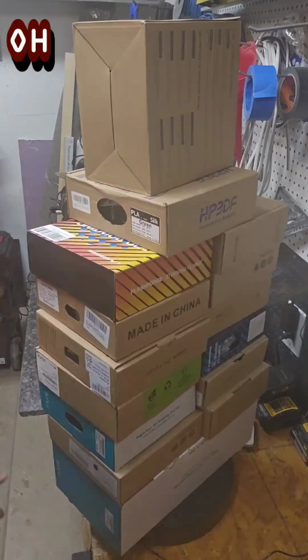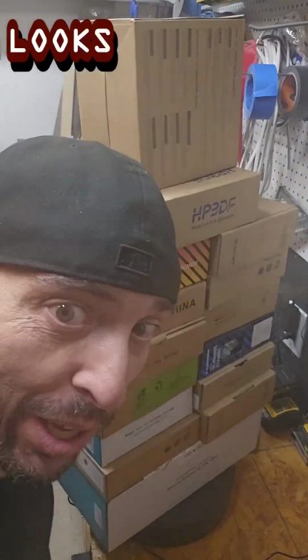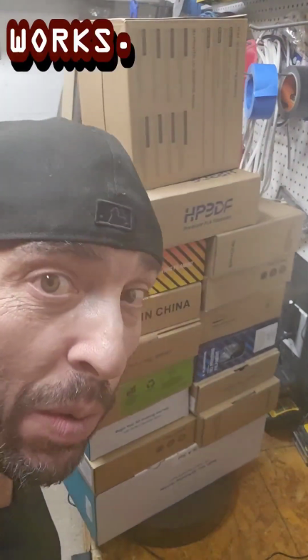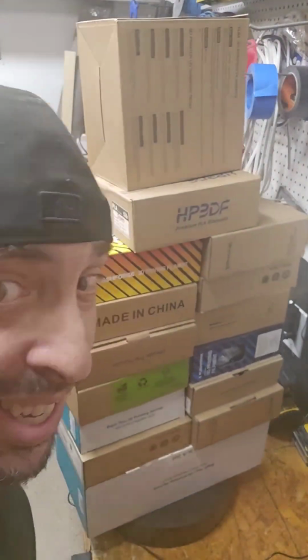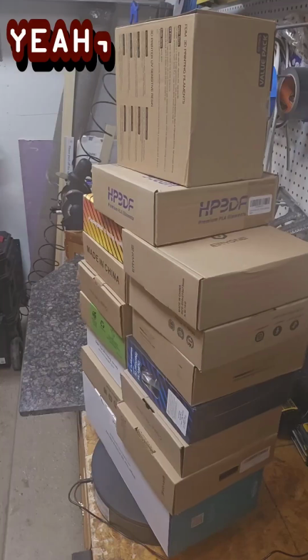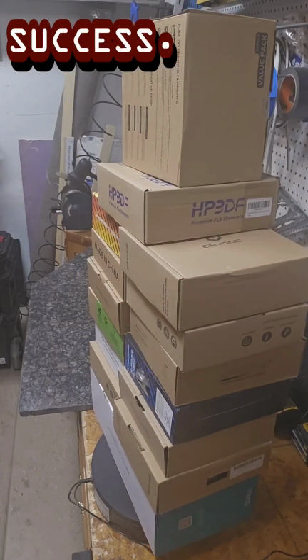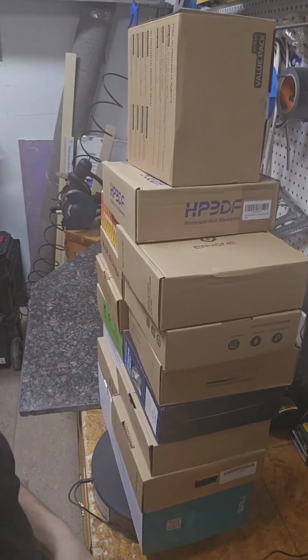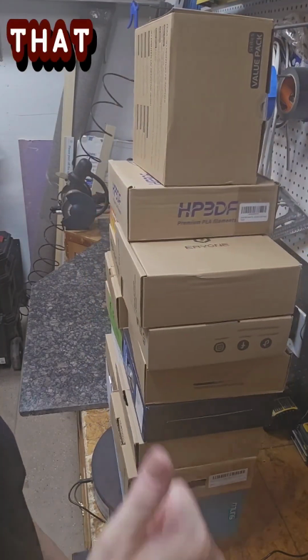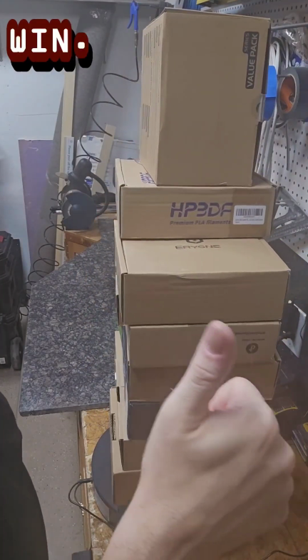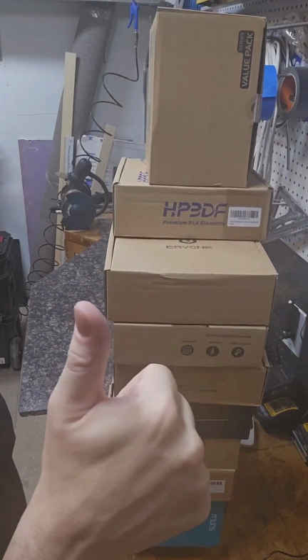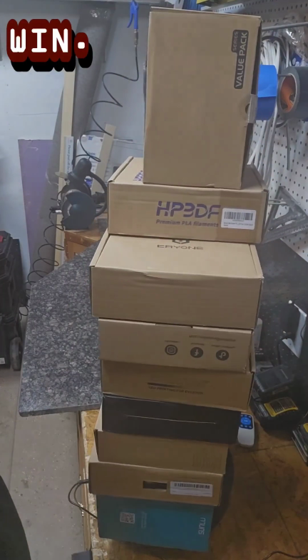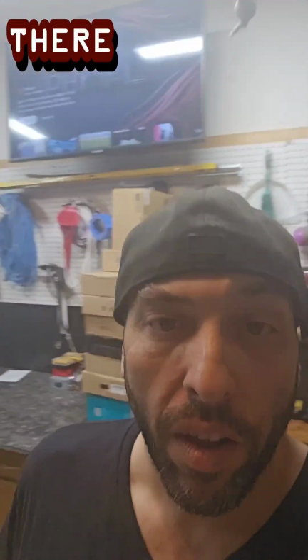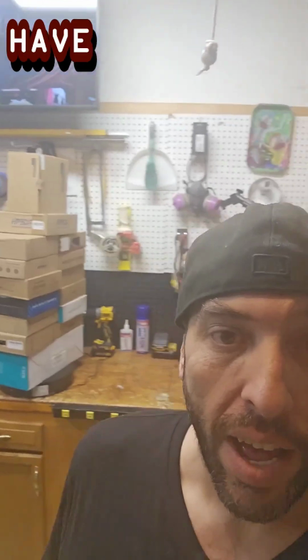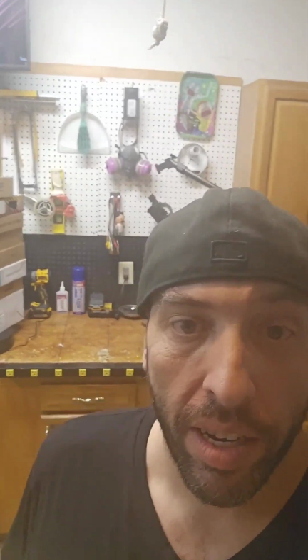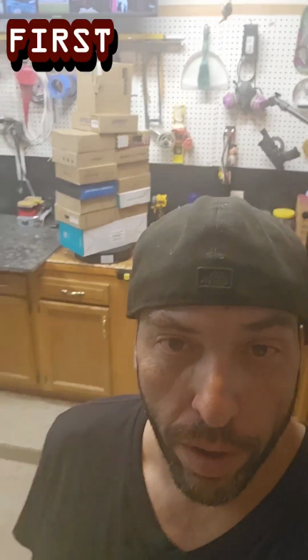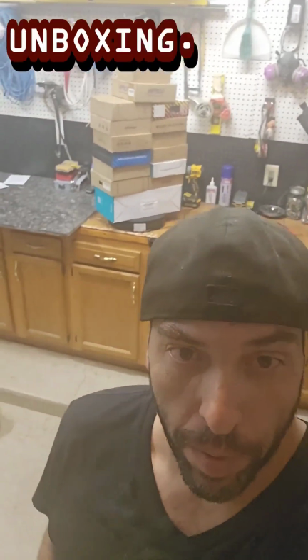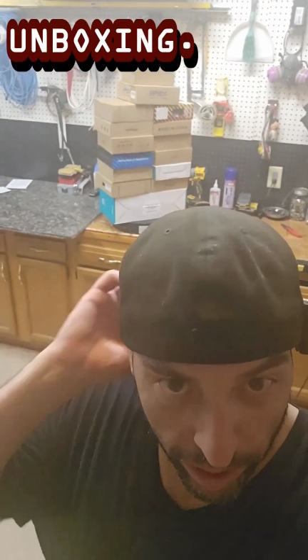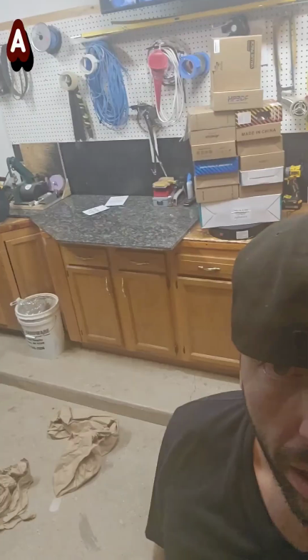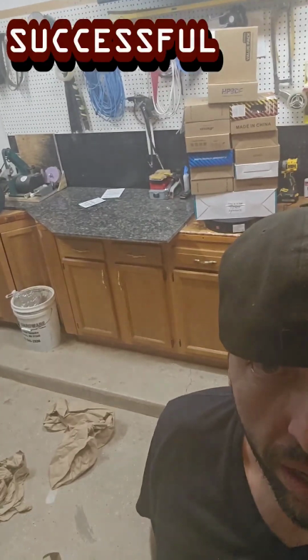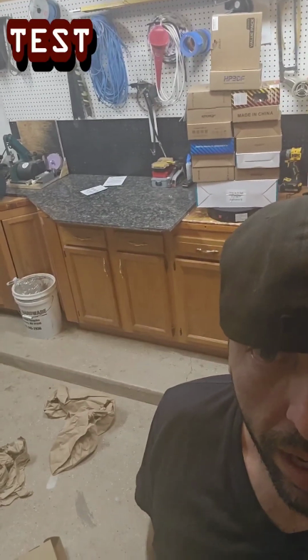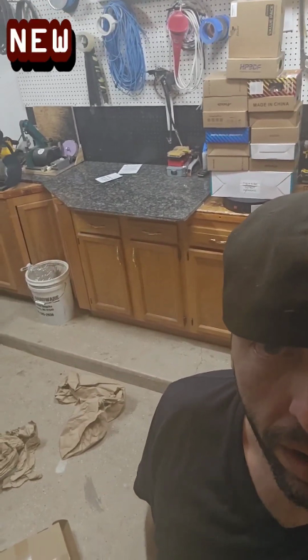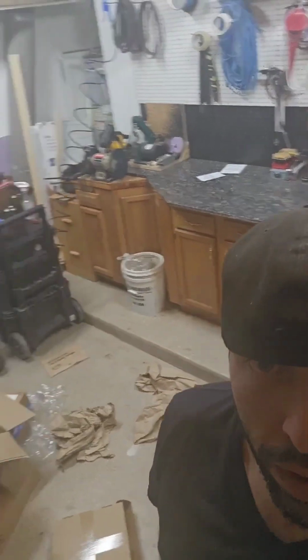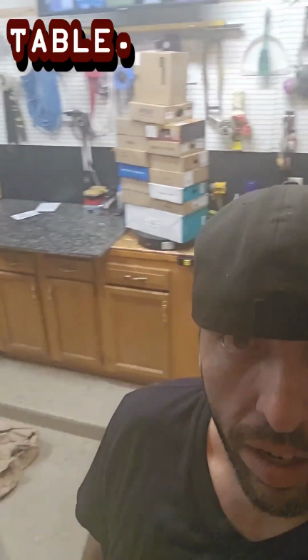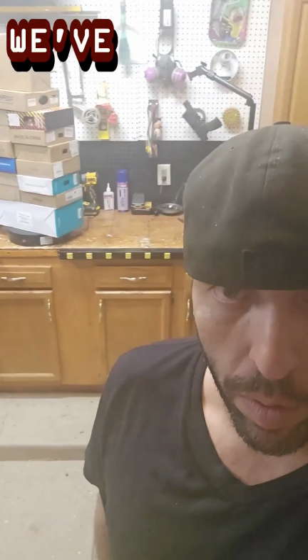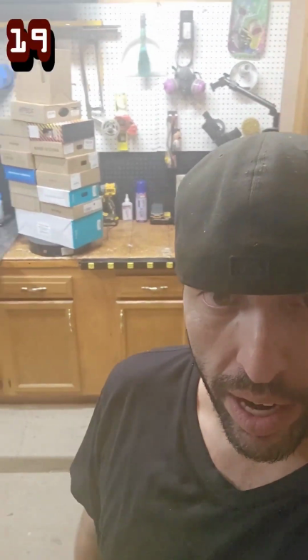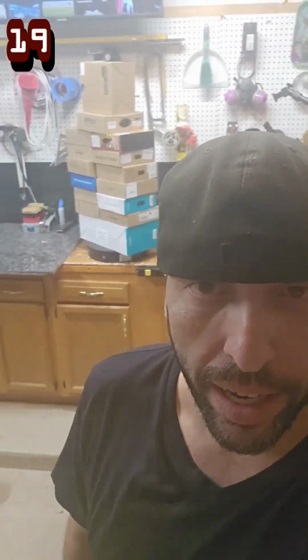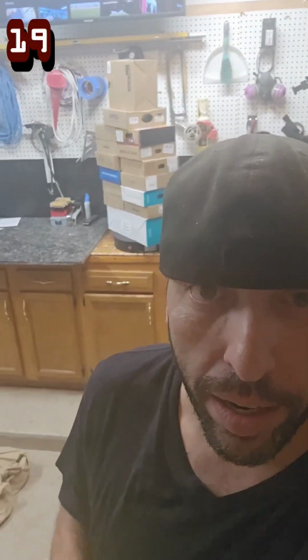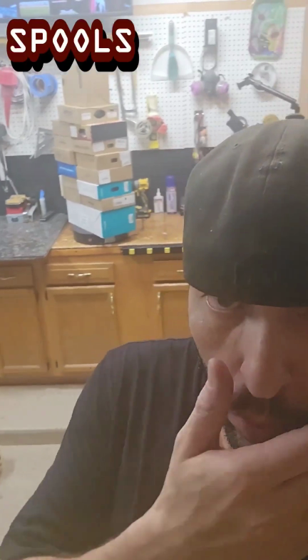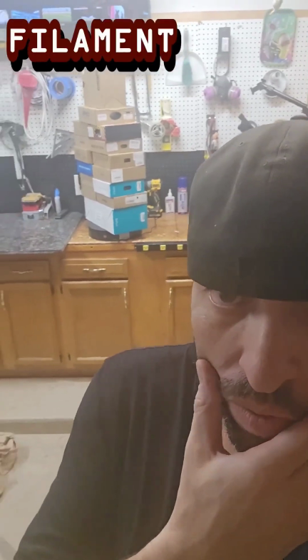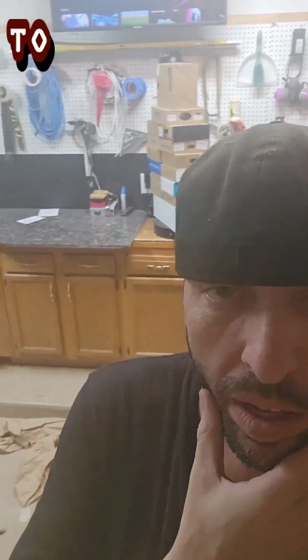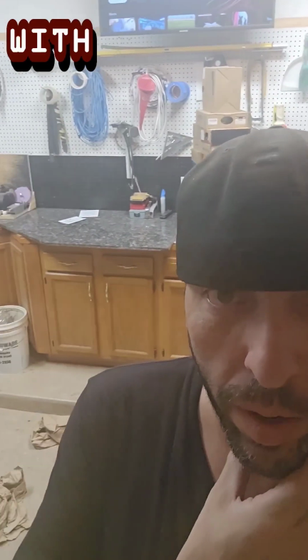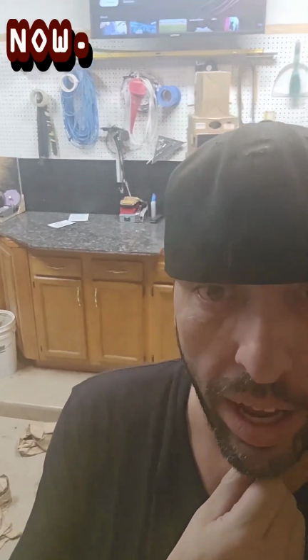Oh, it looks like it works! That's a success — I'll call that a win! There you have it, our first unboxing and a successful test of our new turntable. We've got 19 spools of filament to play with now.